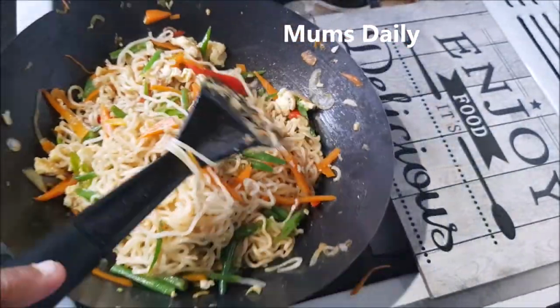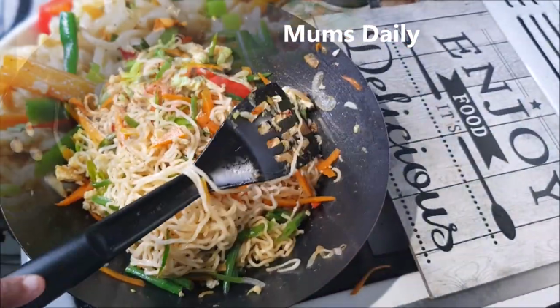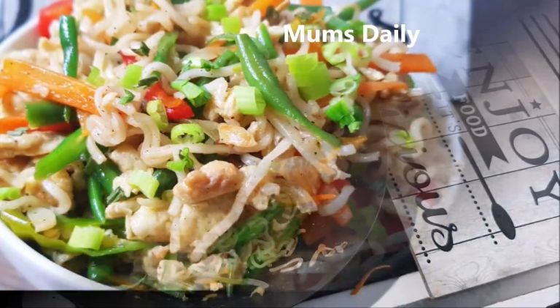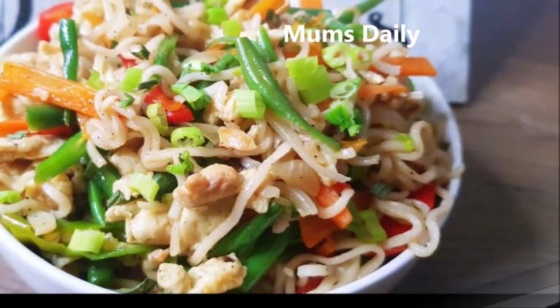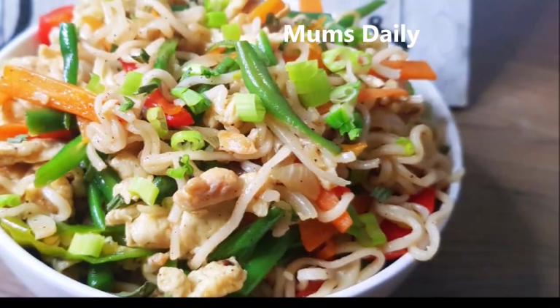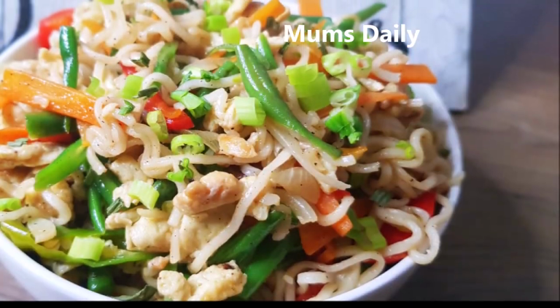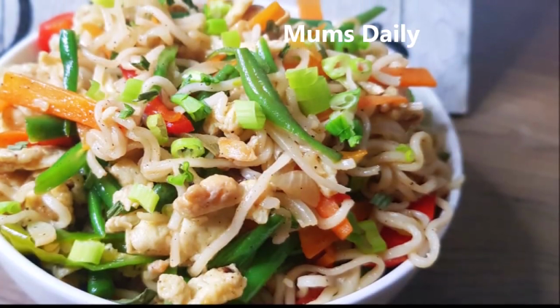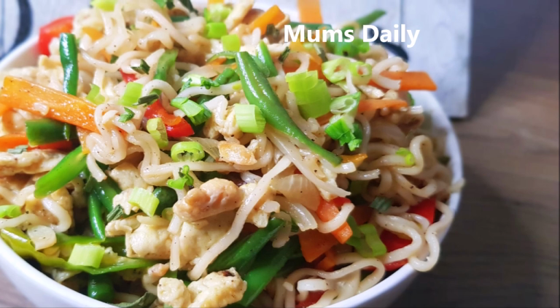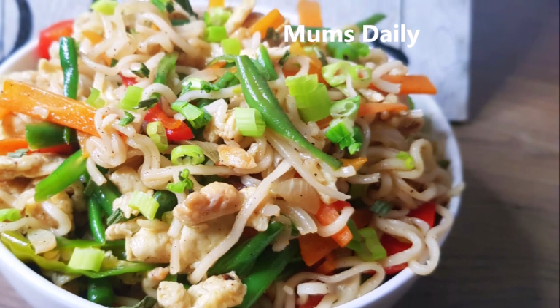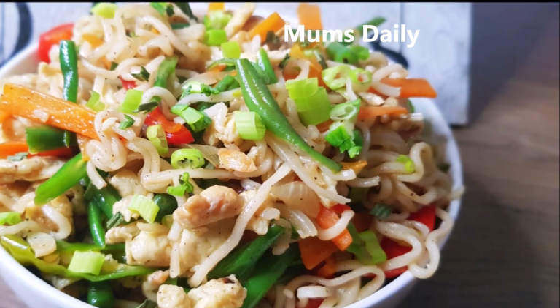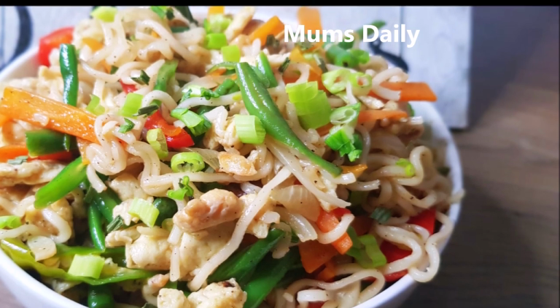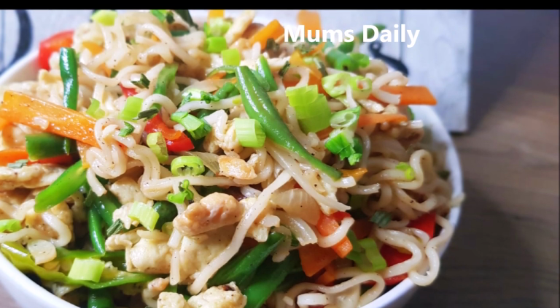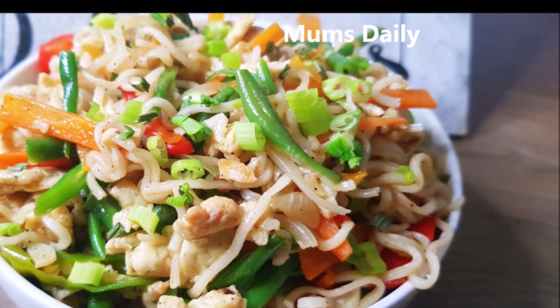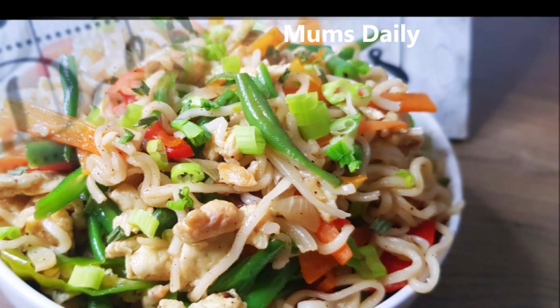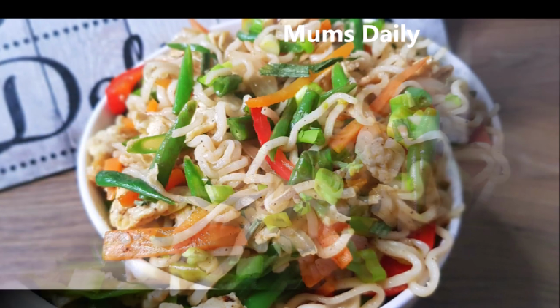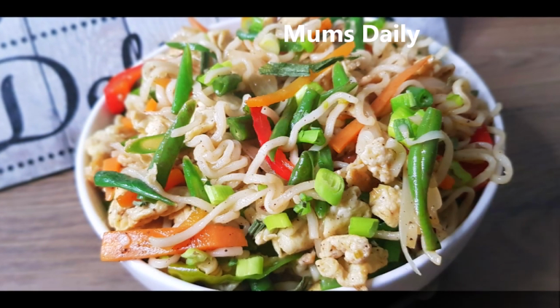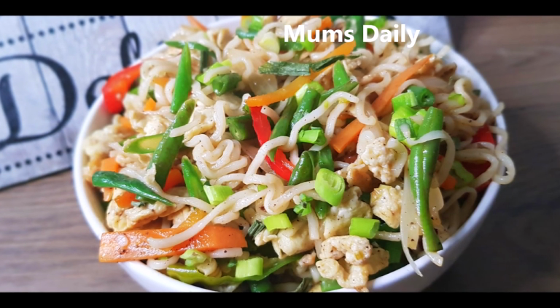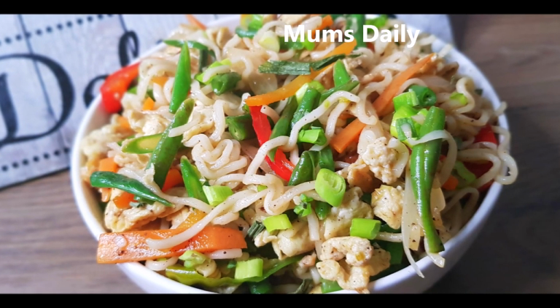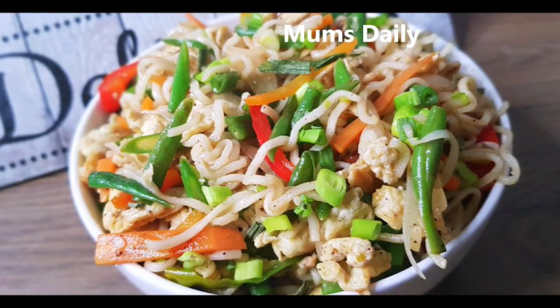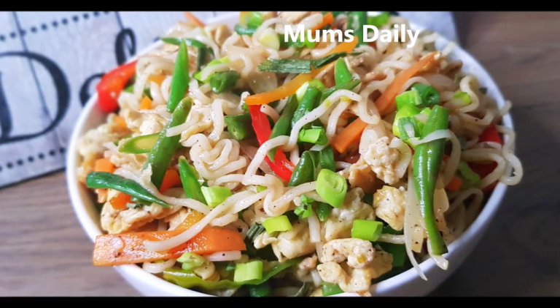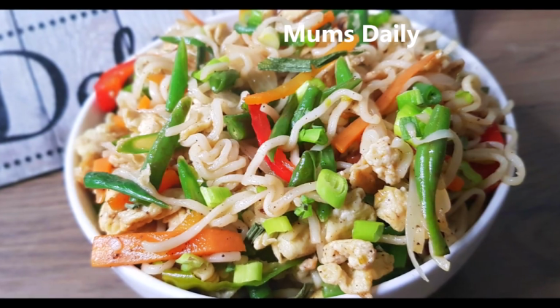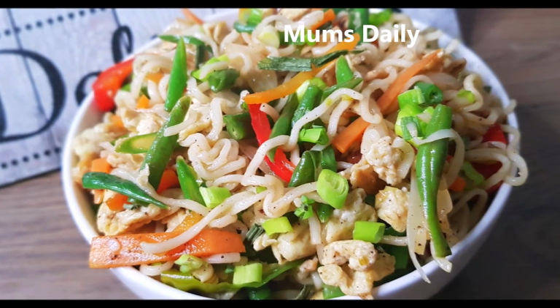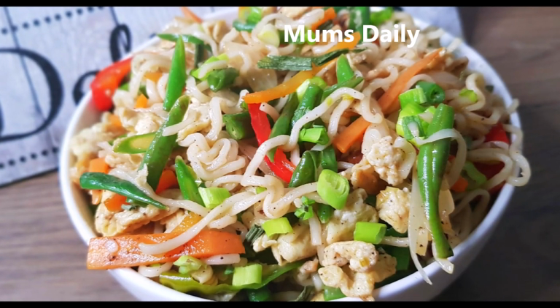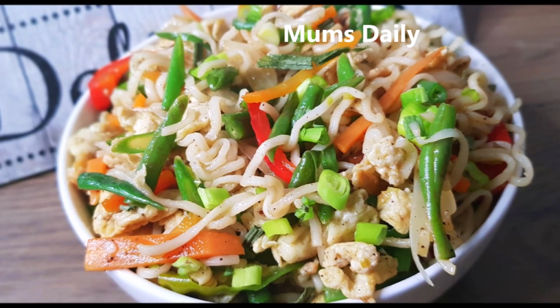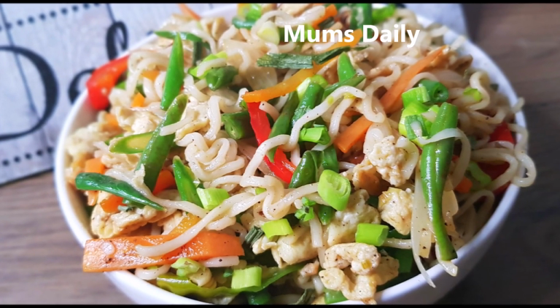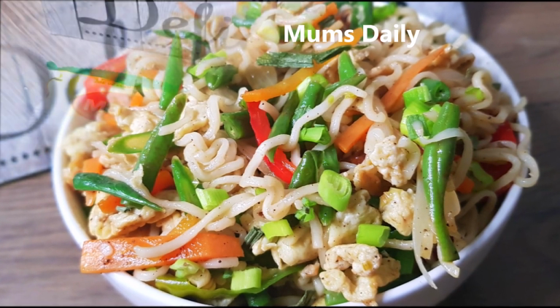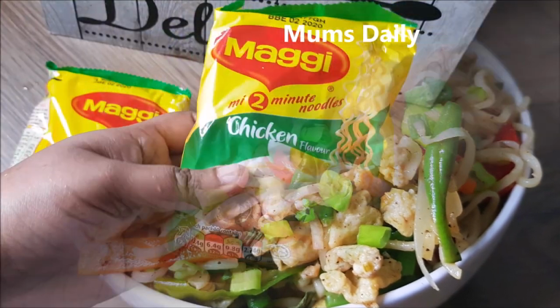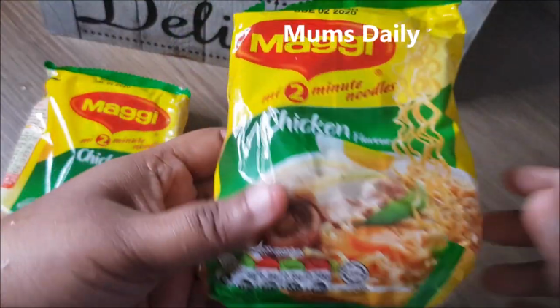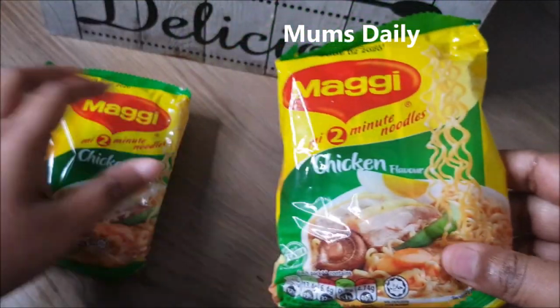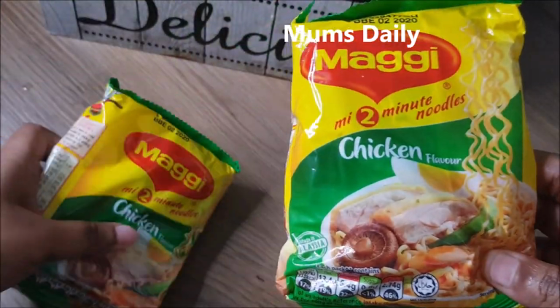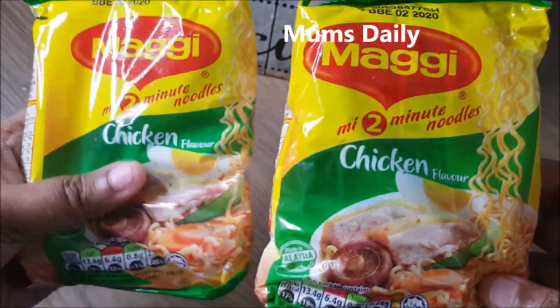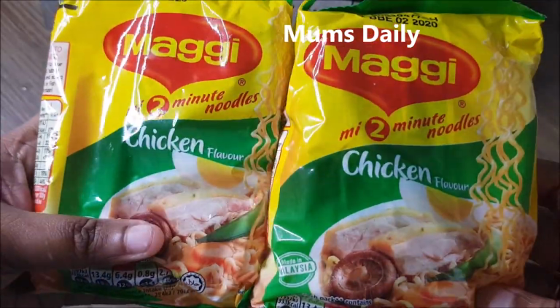We are going to make restaurant style noodles. I am going to make chicken noodles.